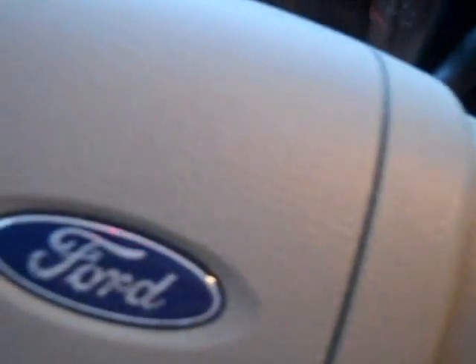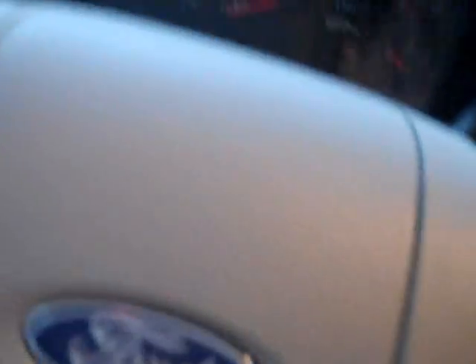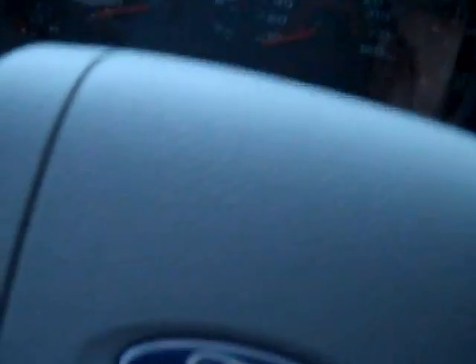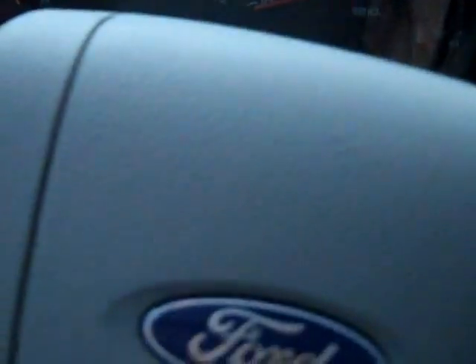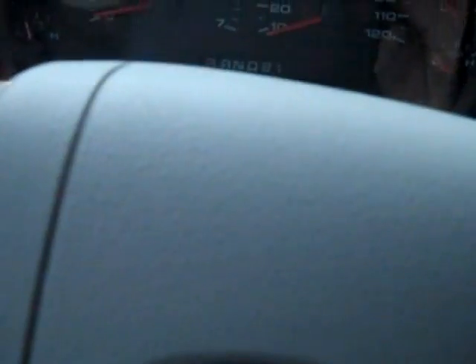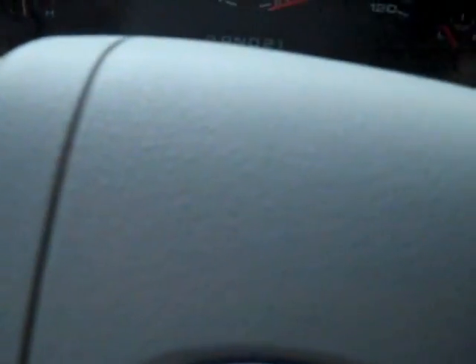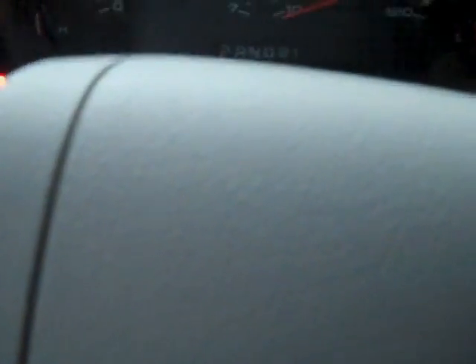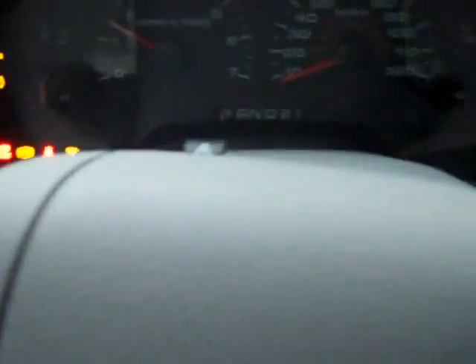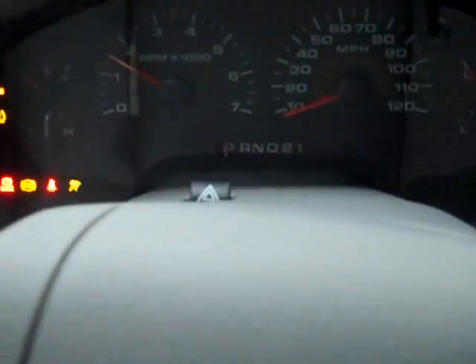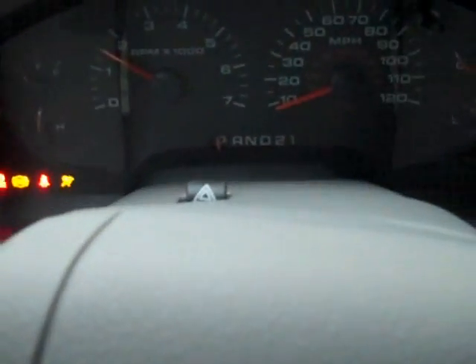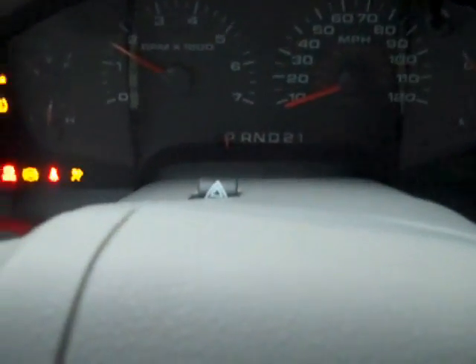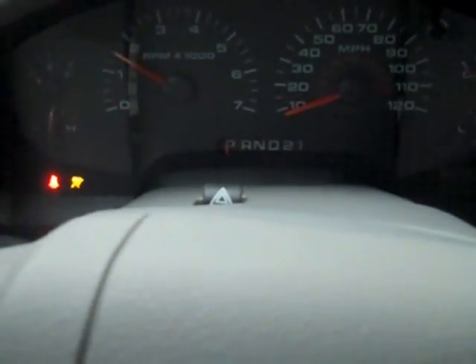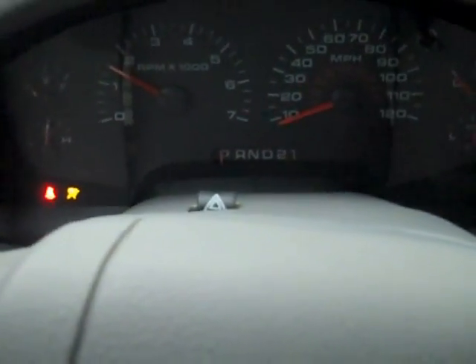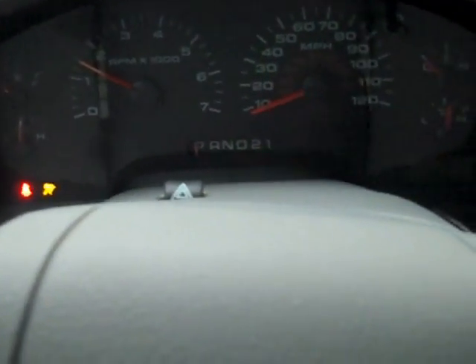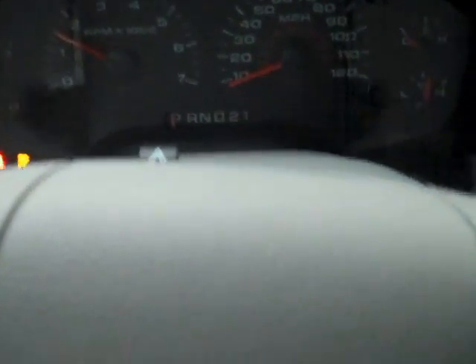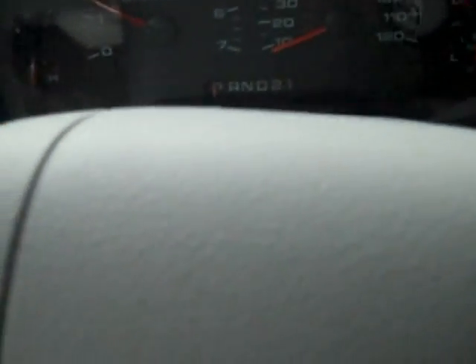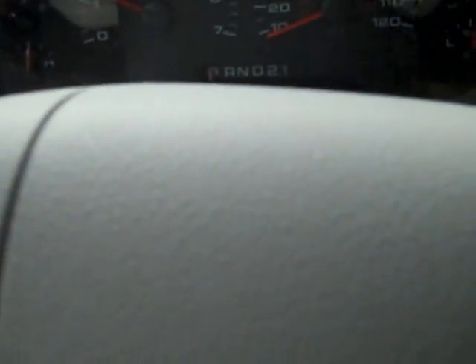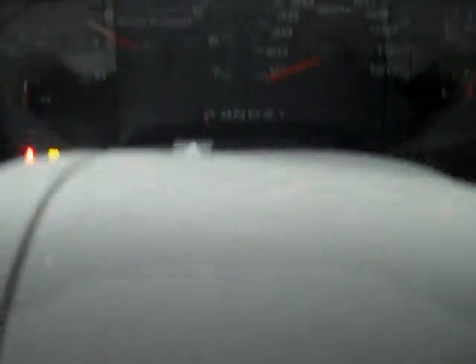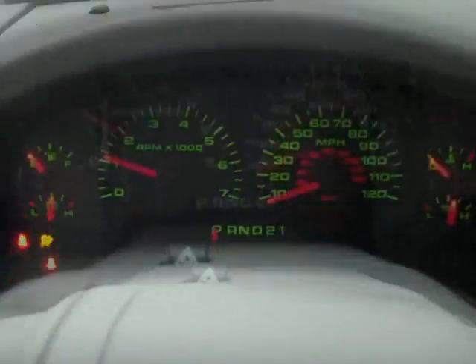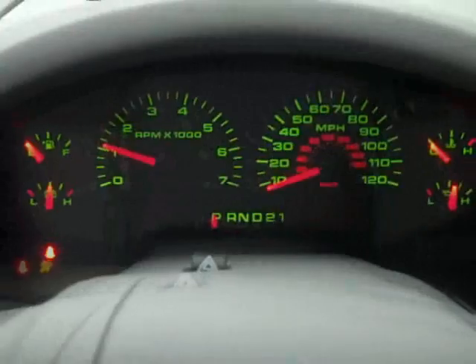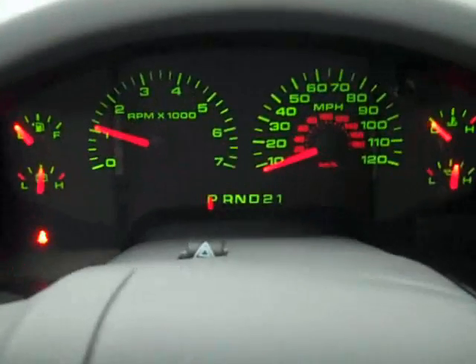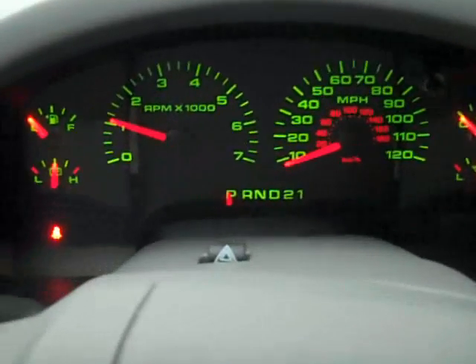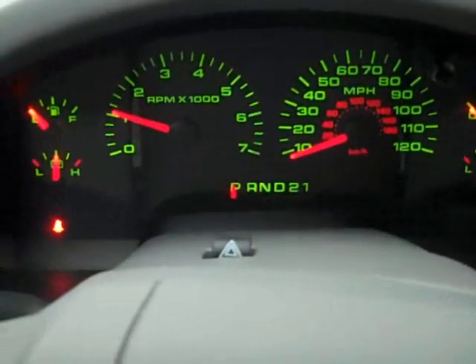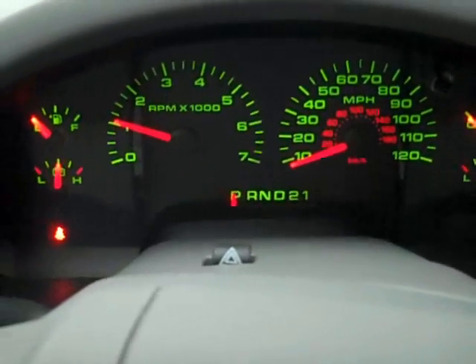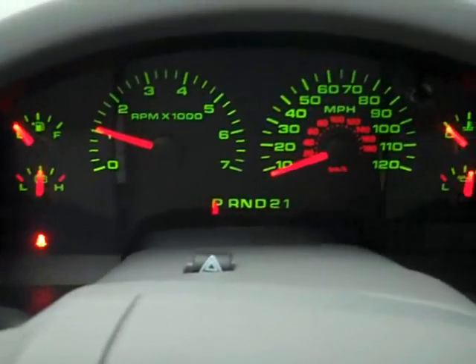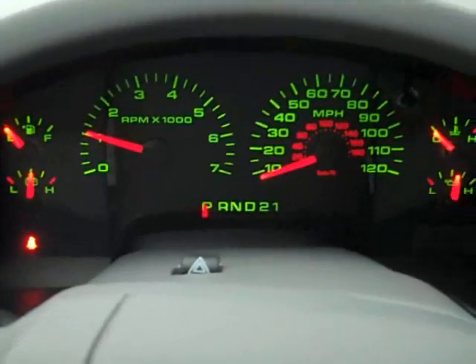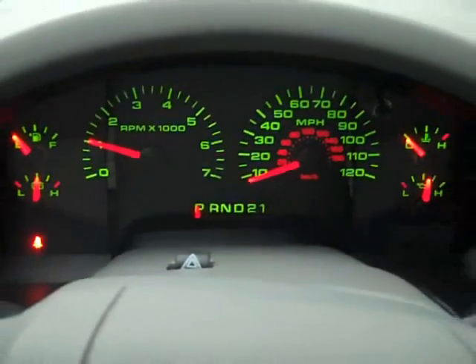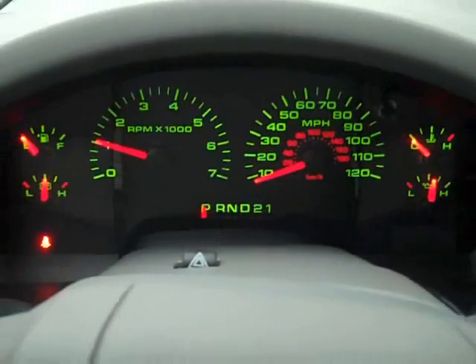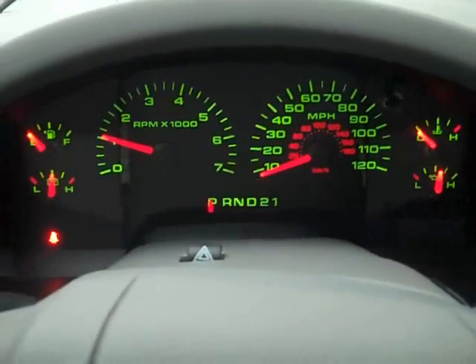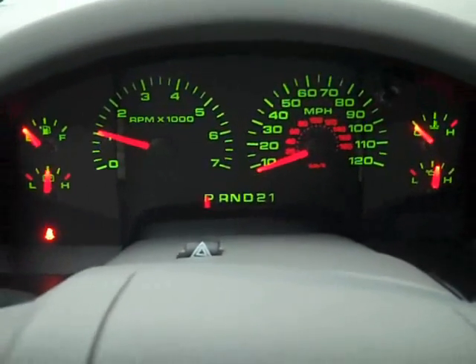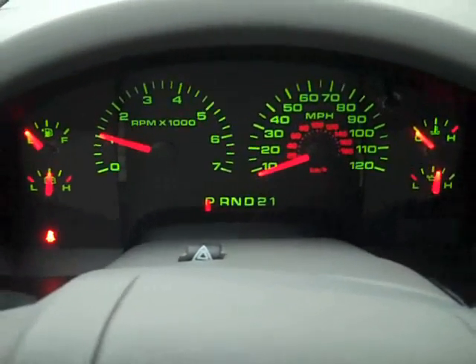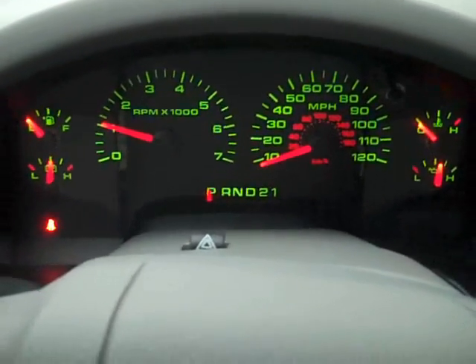Go ahead and start it up. Automatic headlights. Really easy to see instrument cluster — makes it really nice.